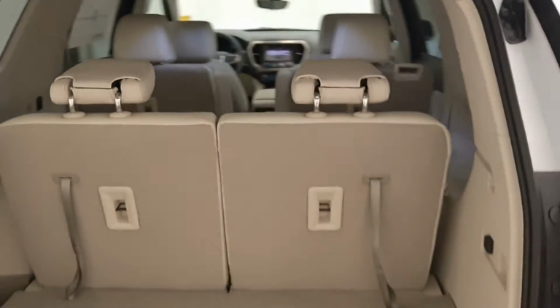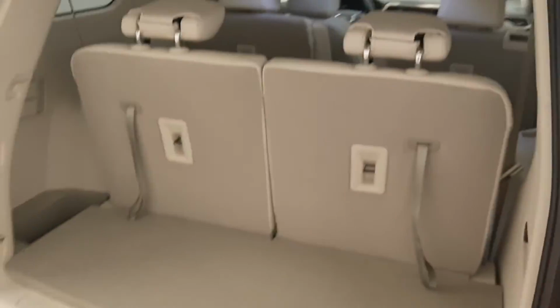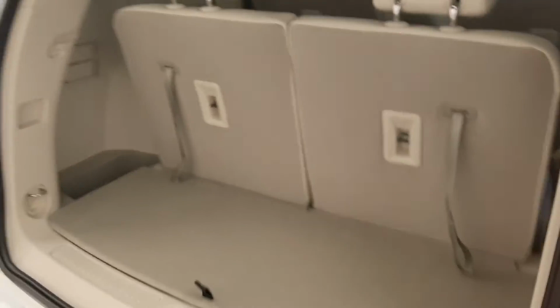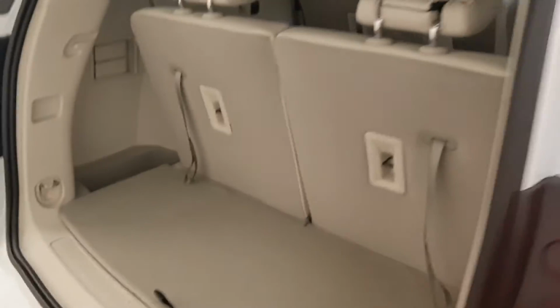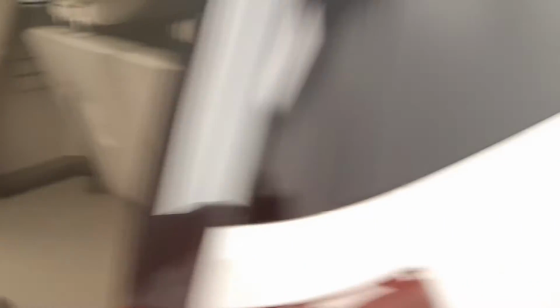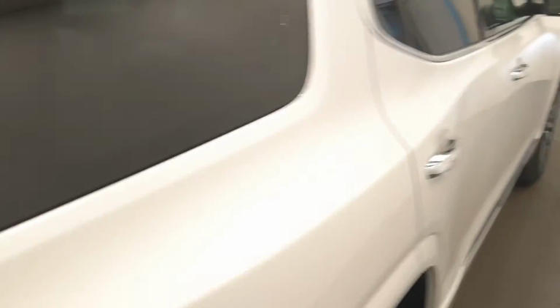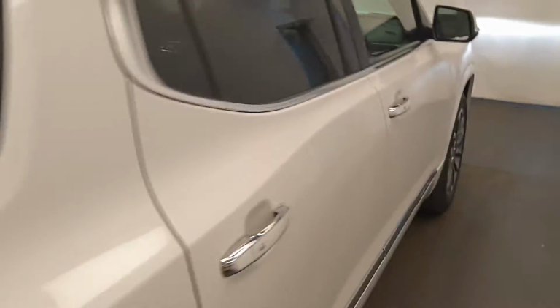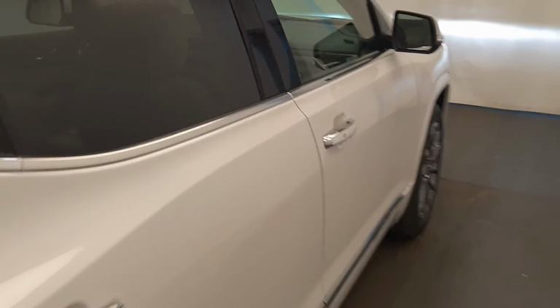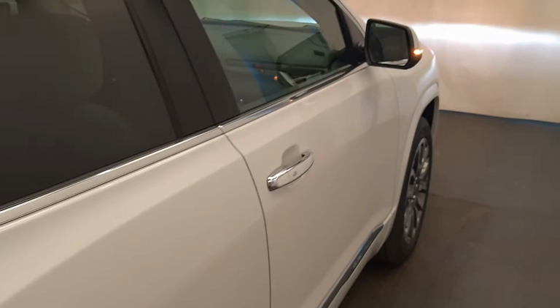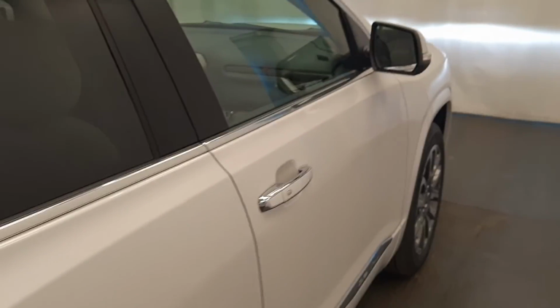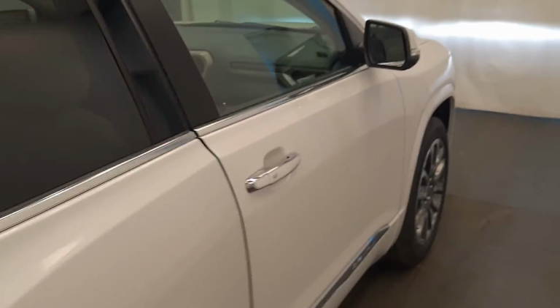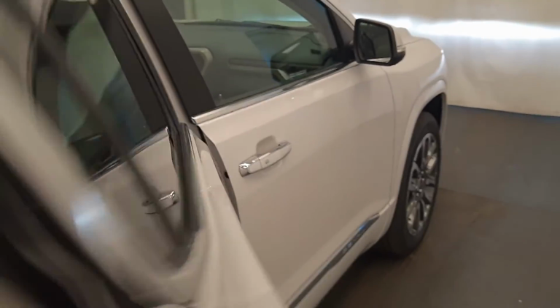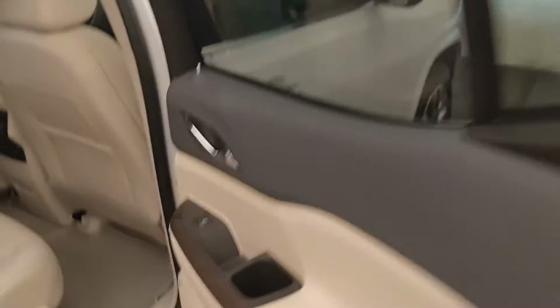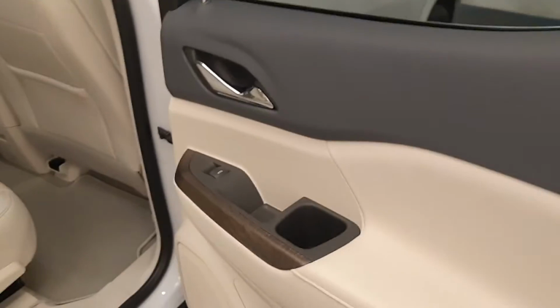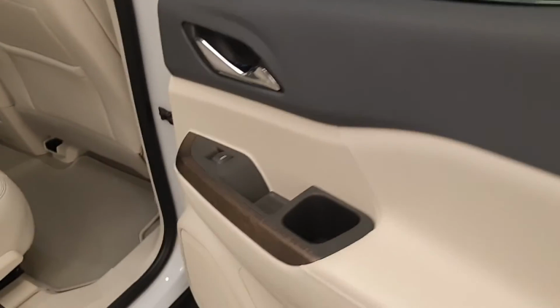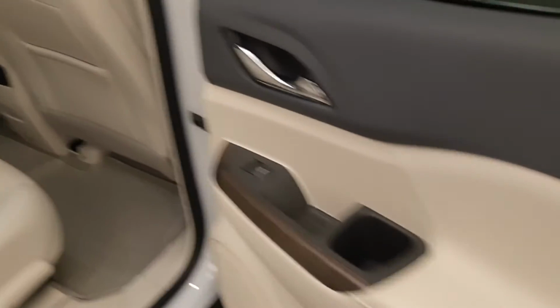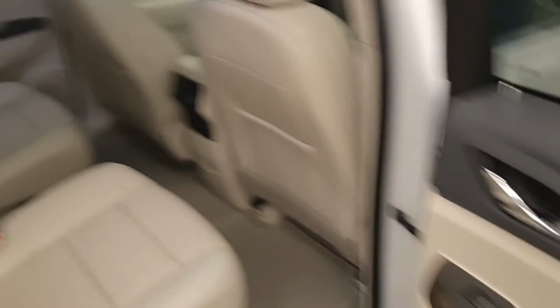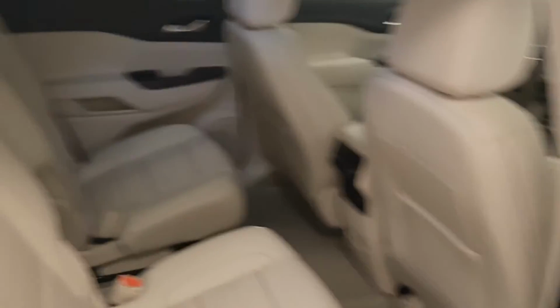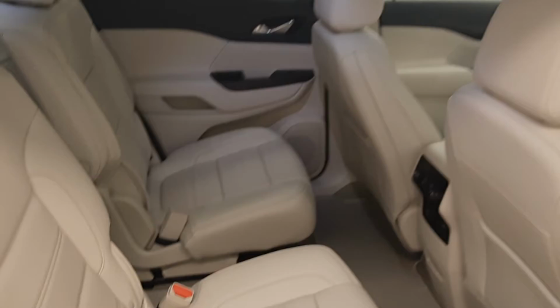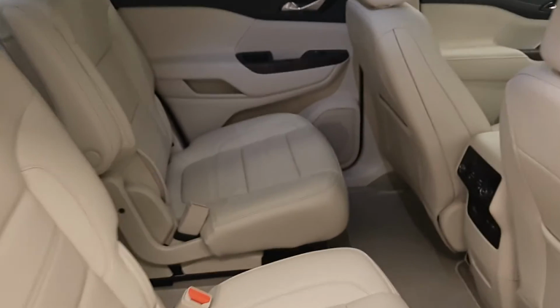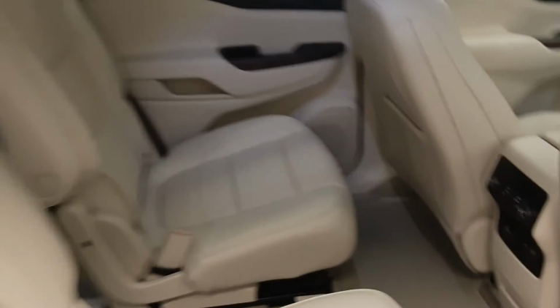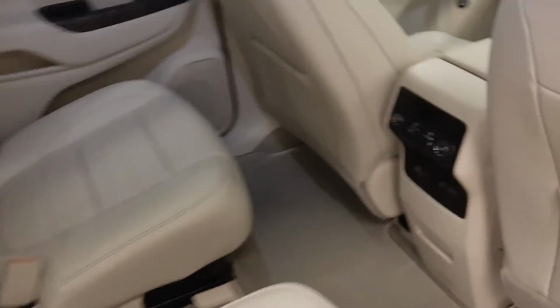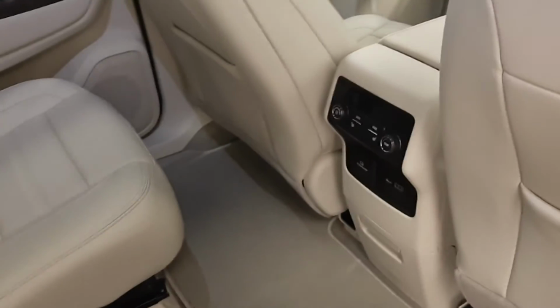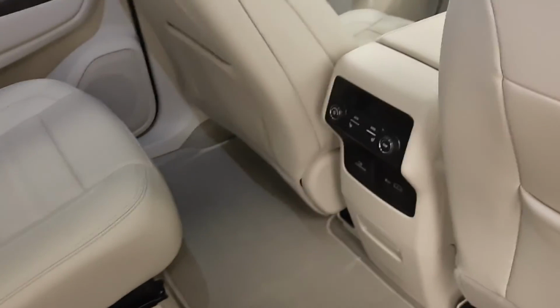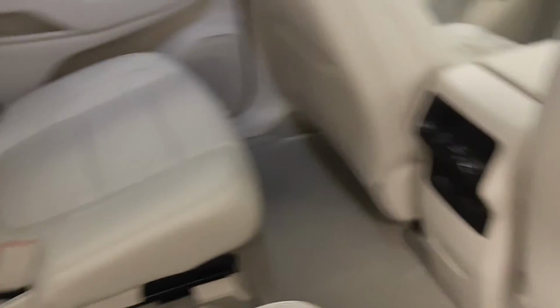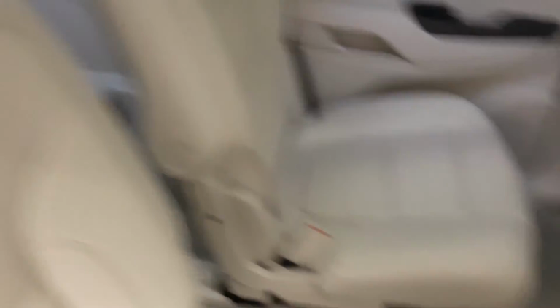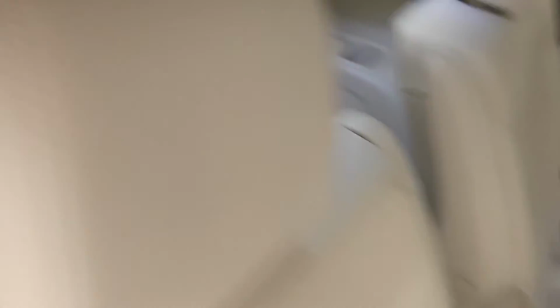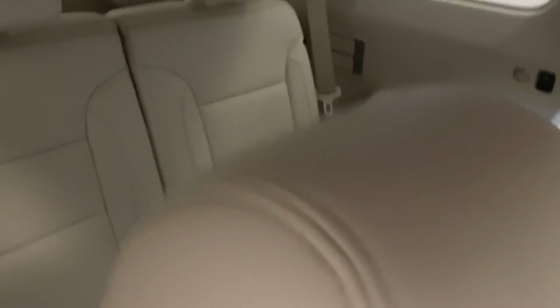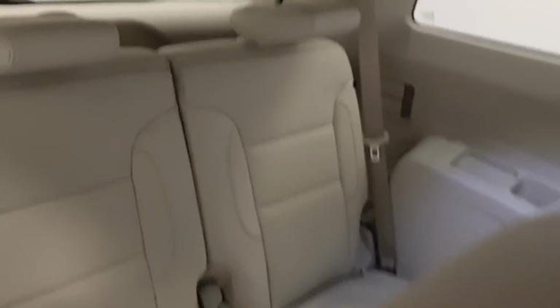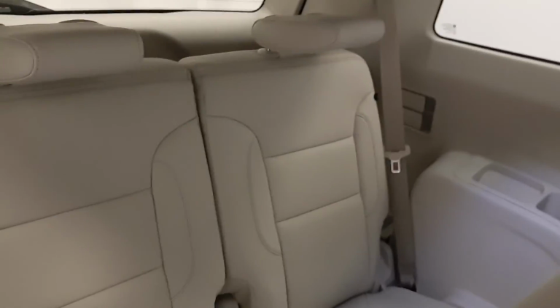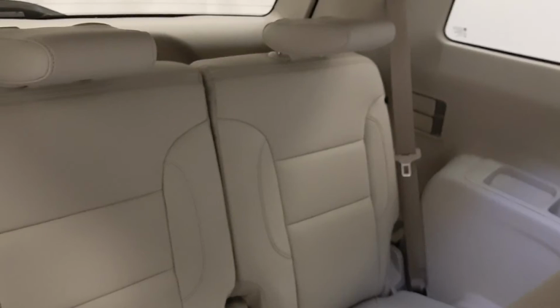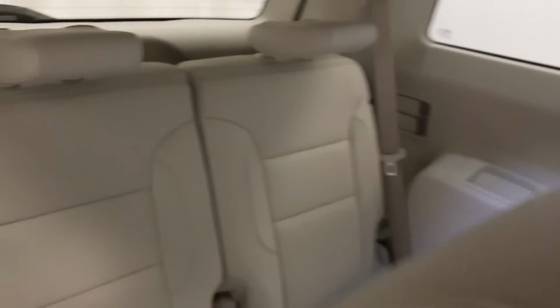There's ample cargo space. Rear options include power windows and cup holders, pass-through seating, rear climate controls and heated seats, and you can fold the seats forward to access third row seating.